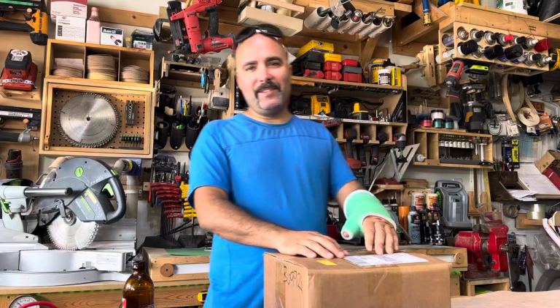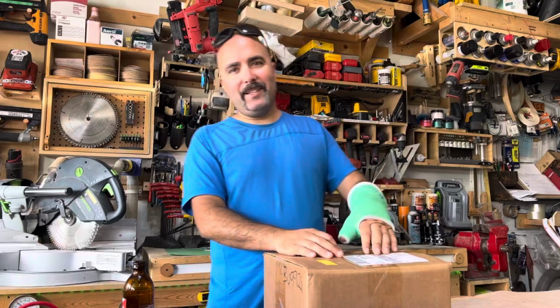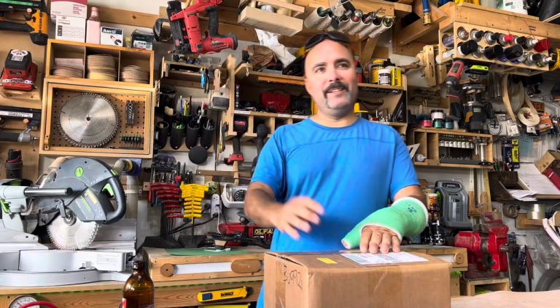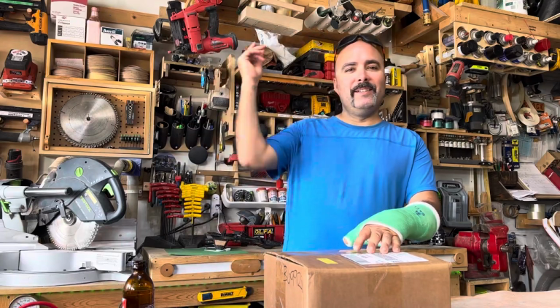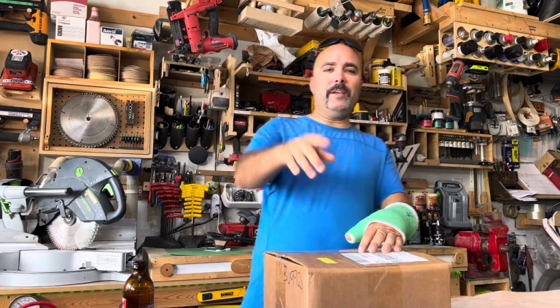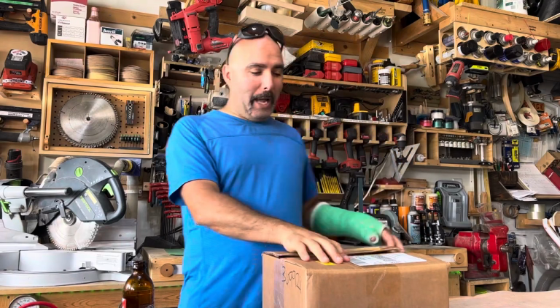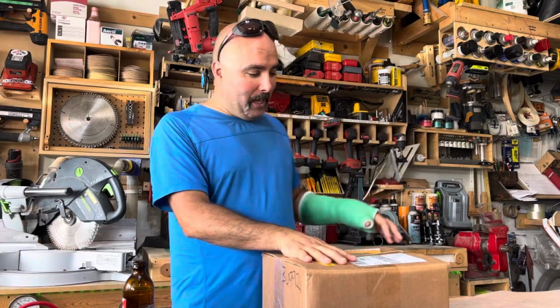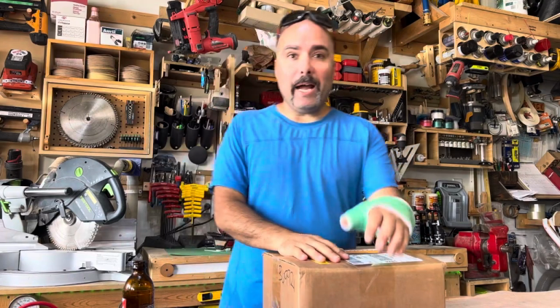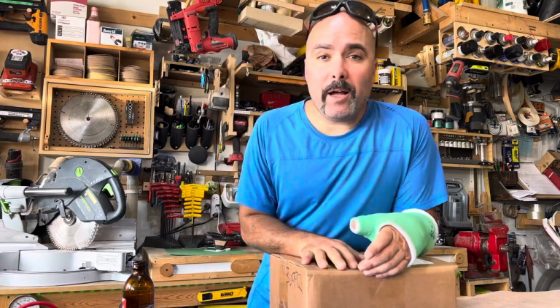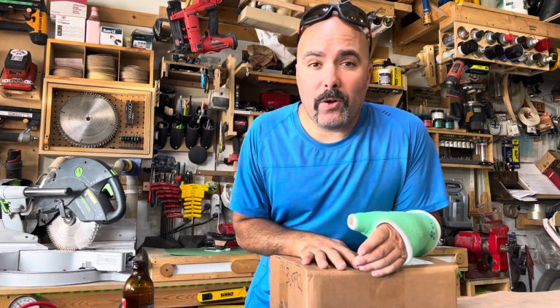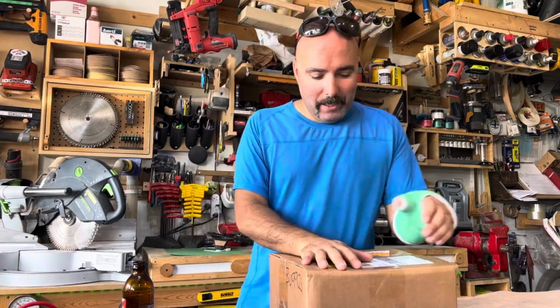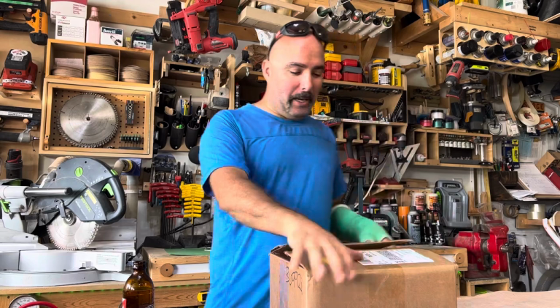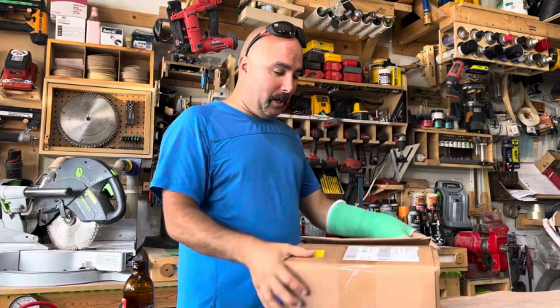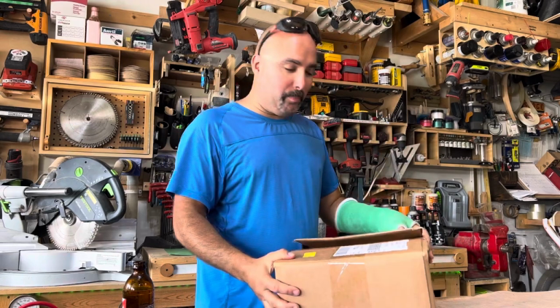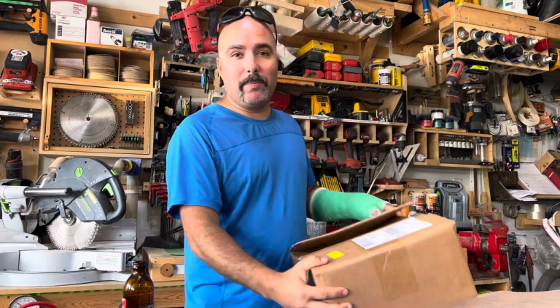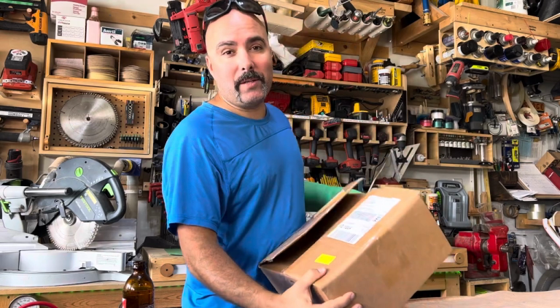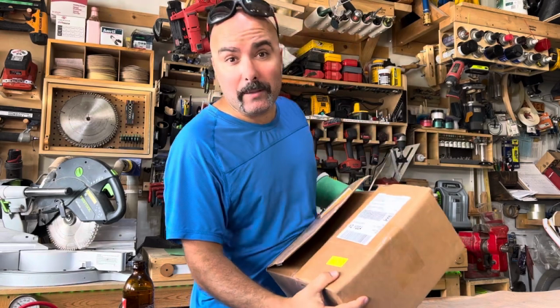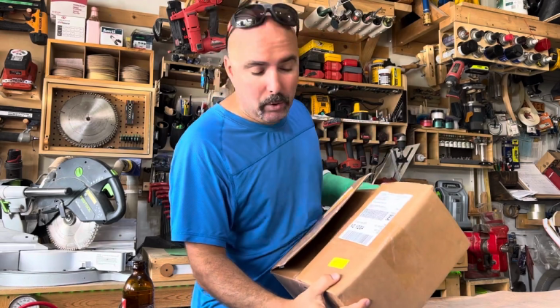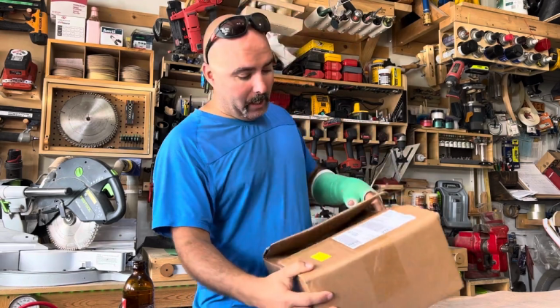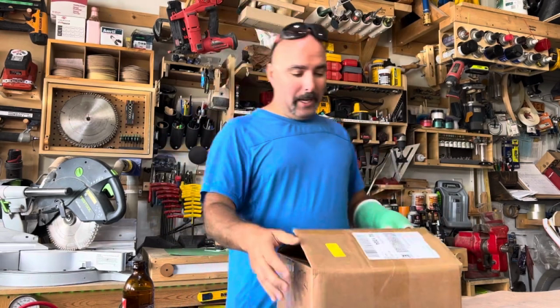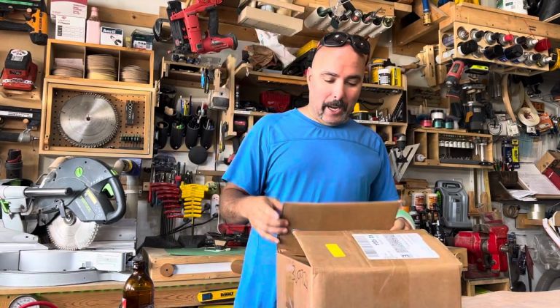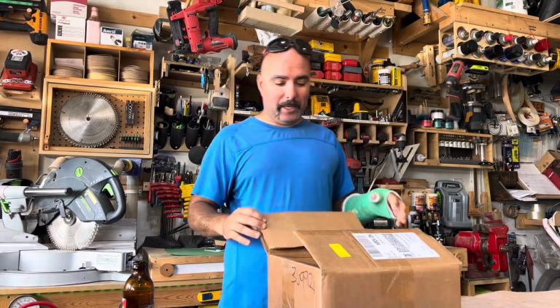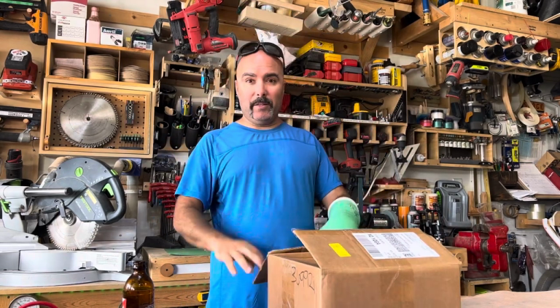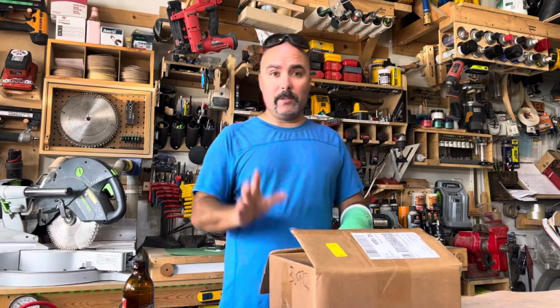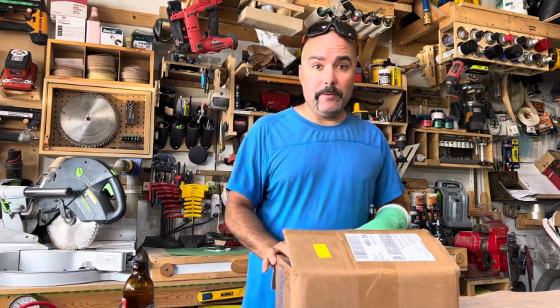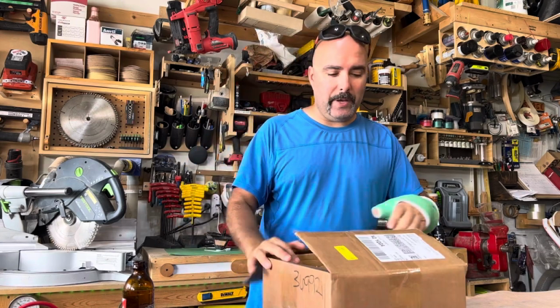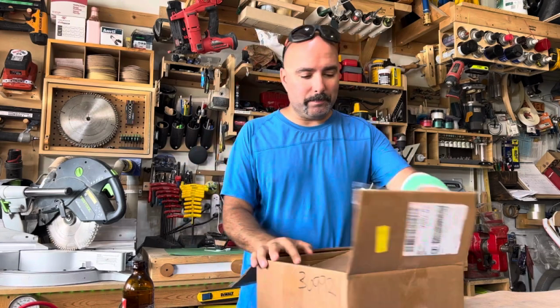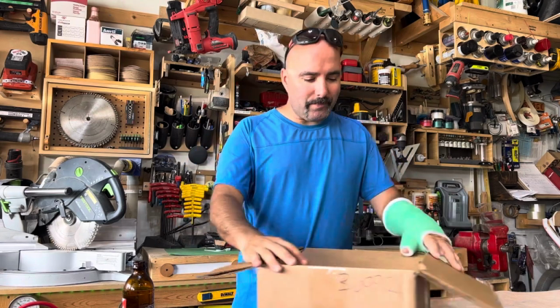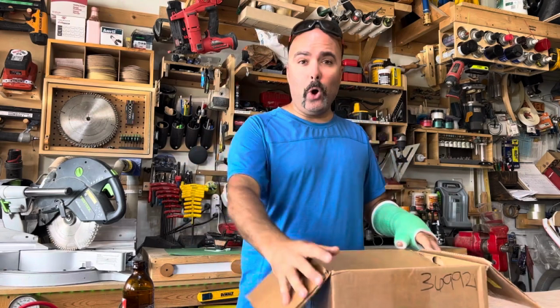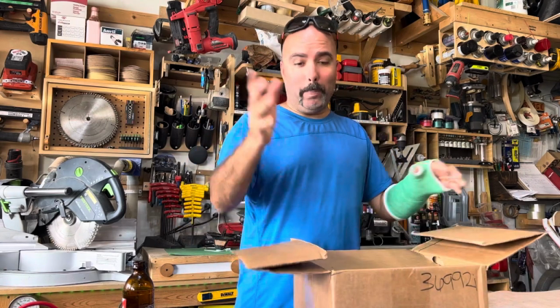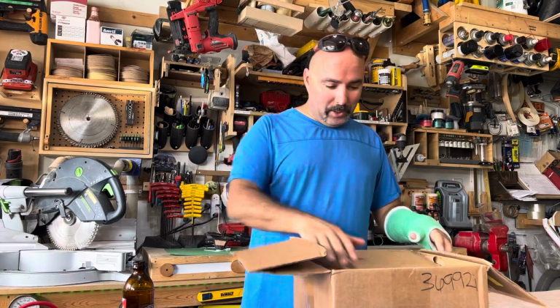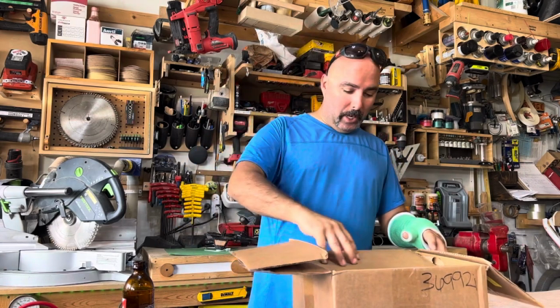Happy Canada long weekend everybody! I just got a surprise box here that blew my mind. I was not expecting this this fast, so I gotta open up and share with you guys.